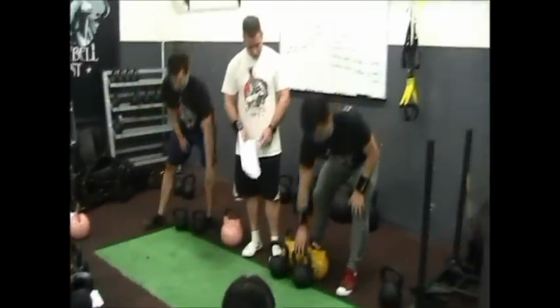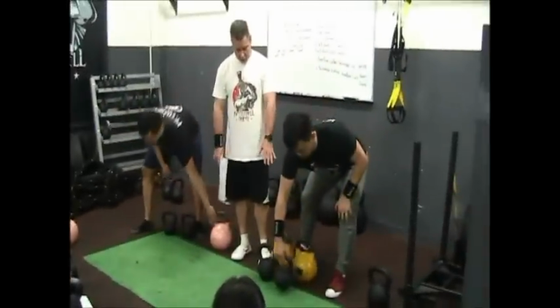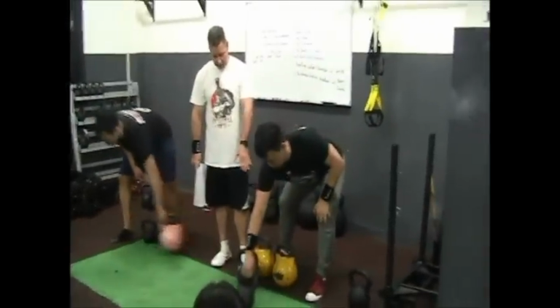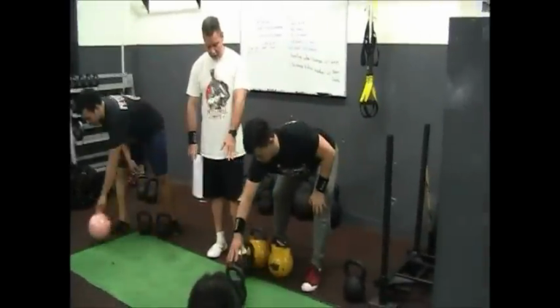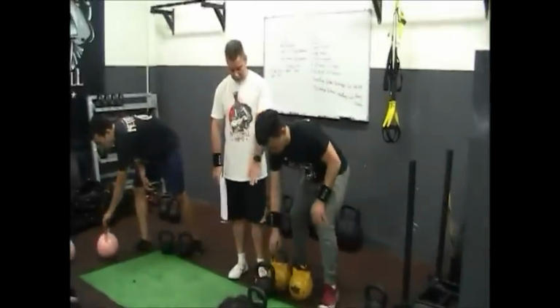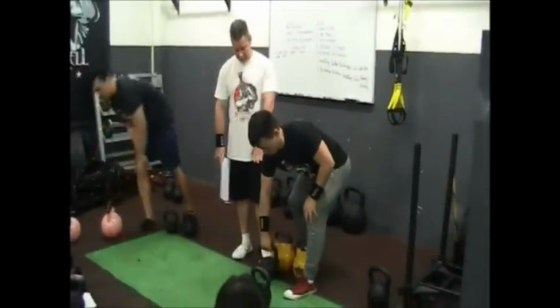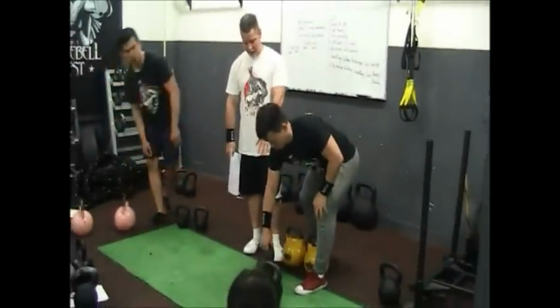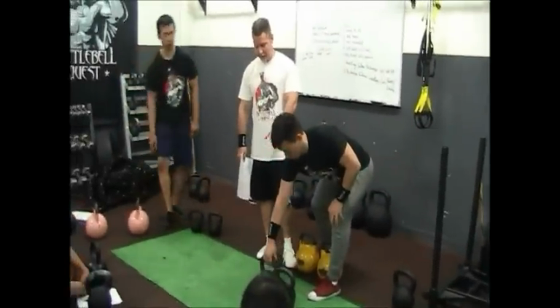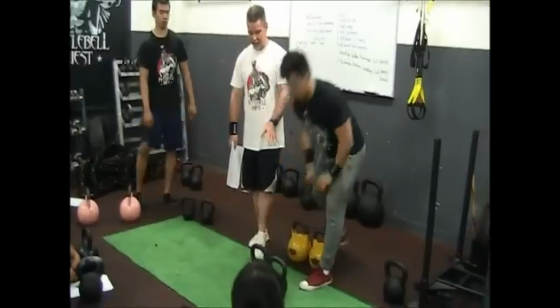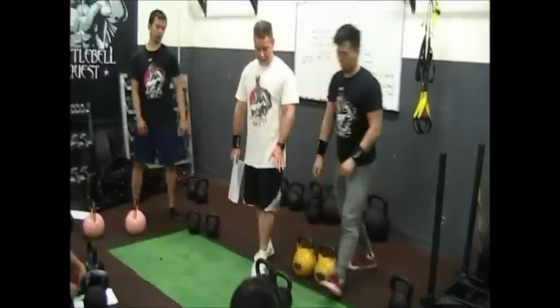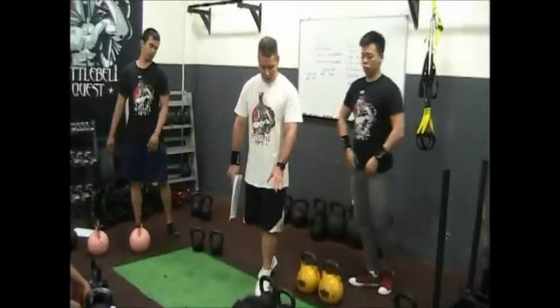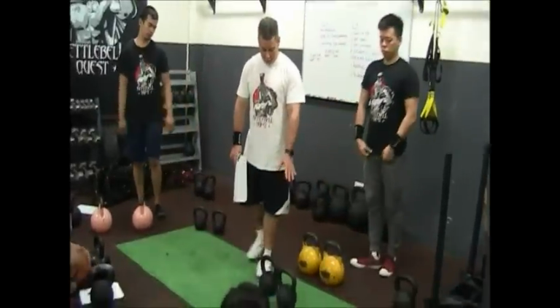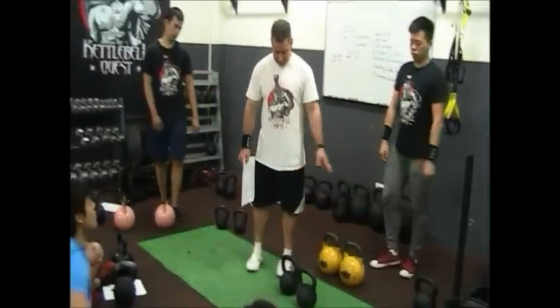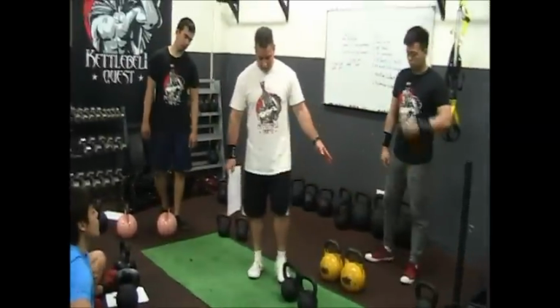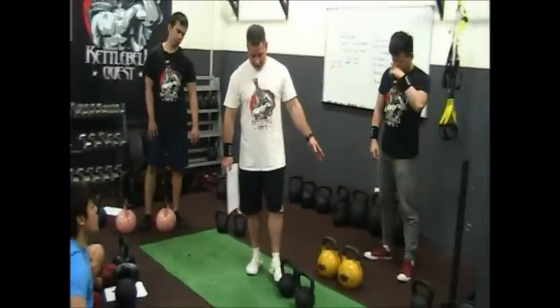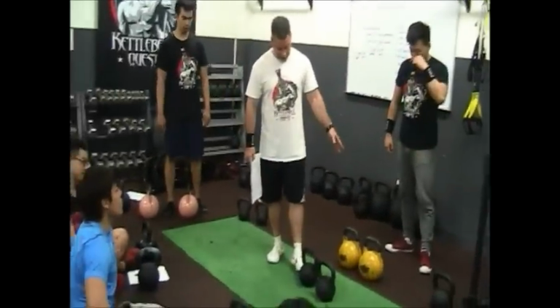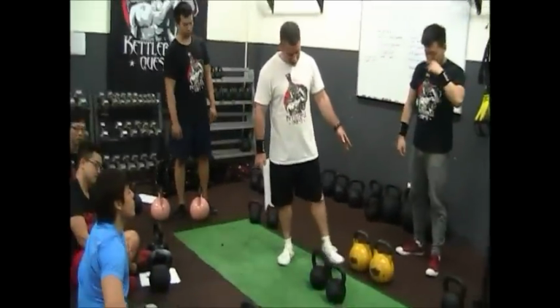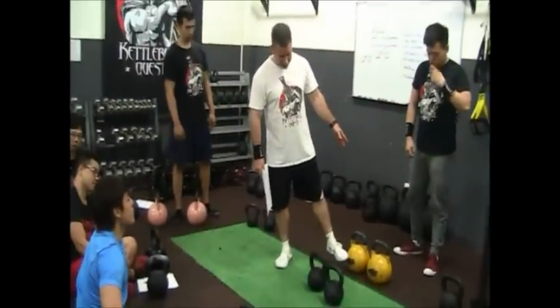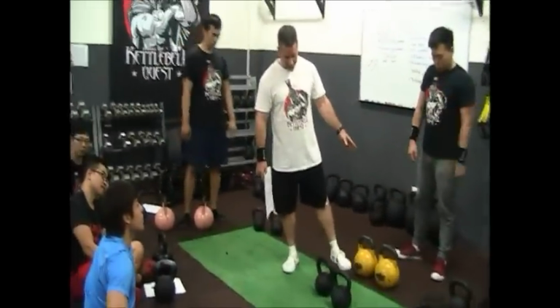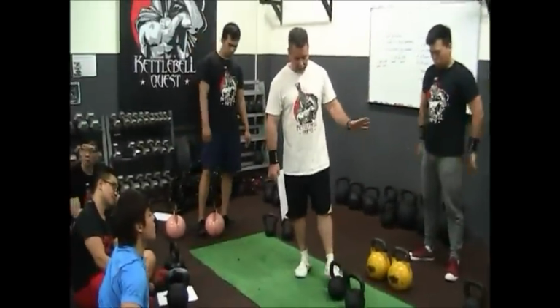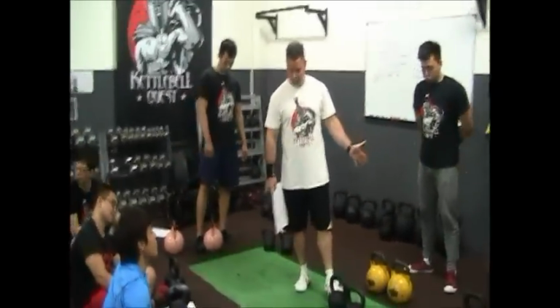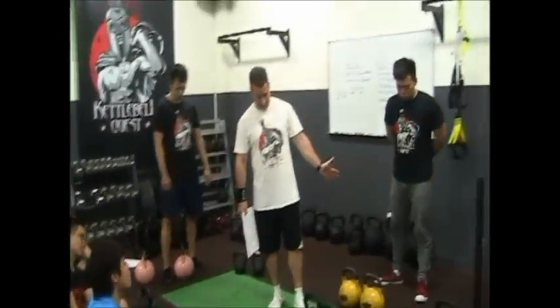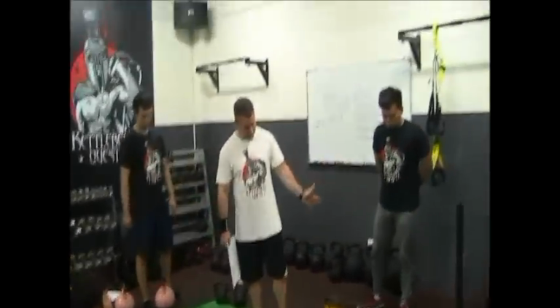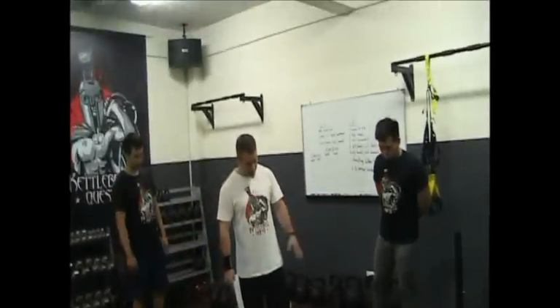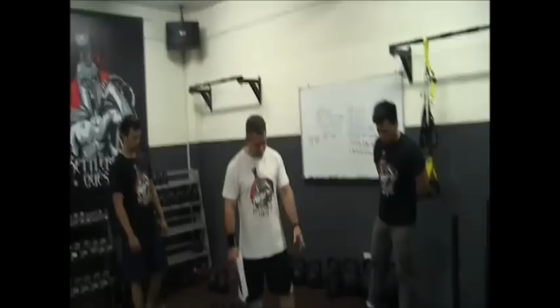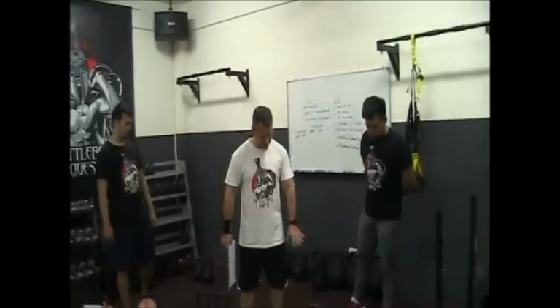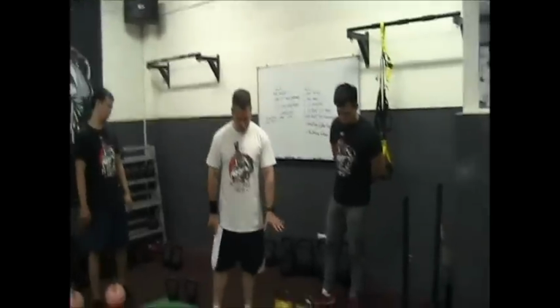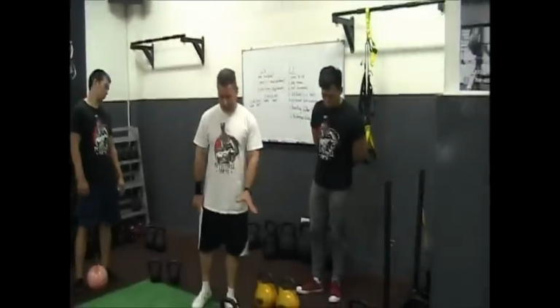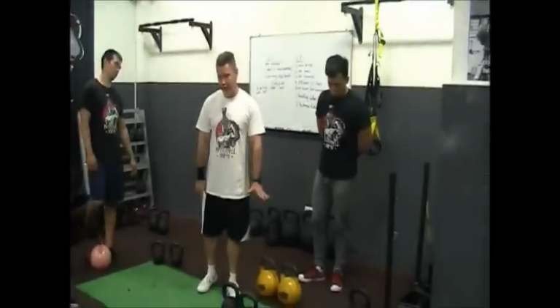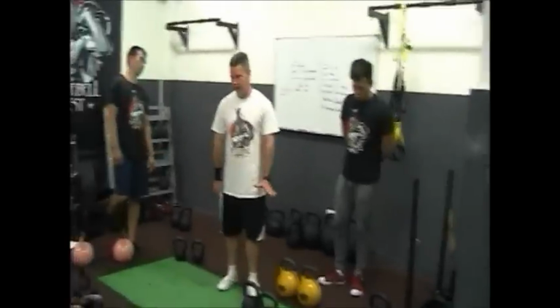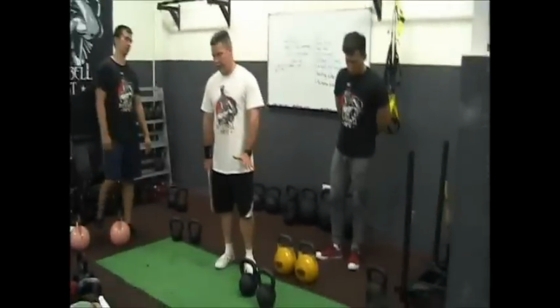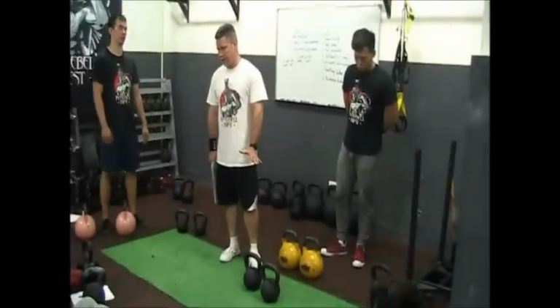If we just take a look, we can already see — 16kg, 16kg, both 16kg. But very clearly we see a size difference between these two.